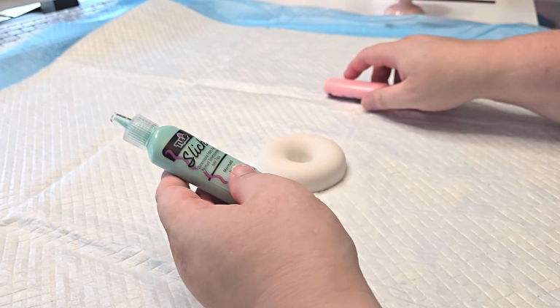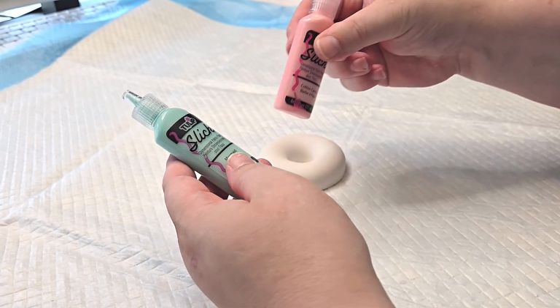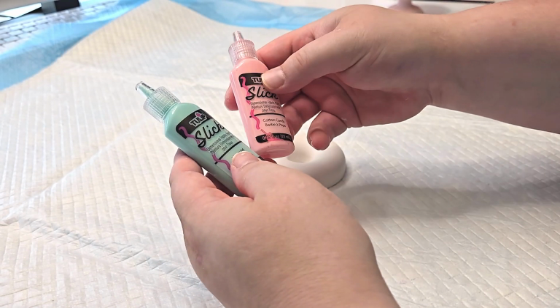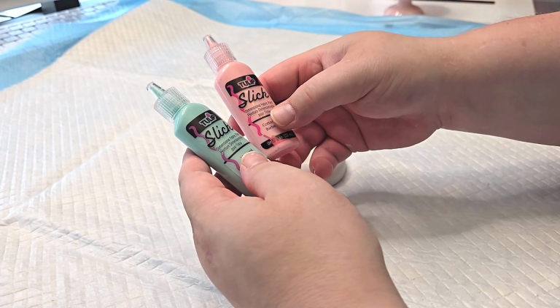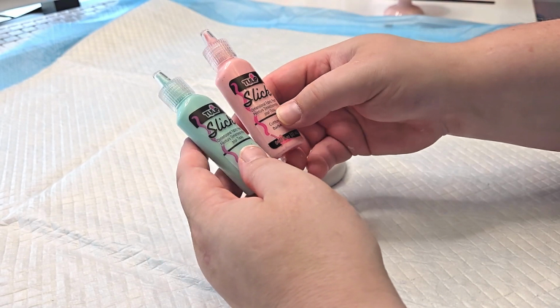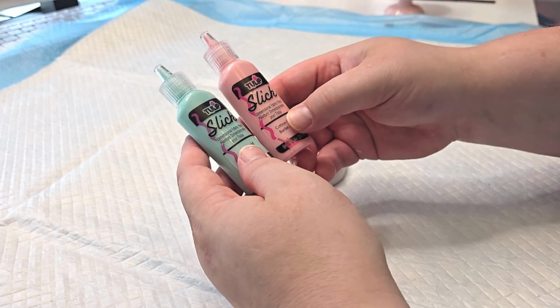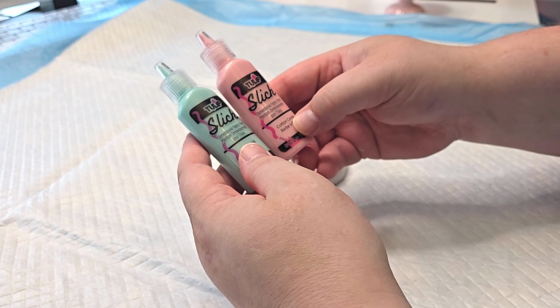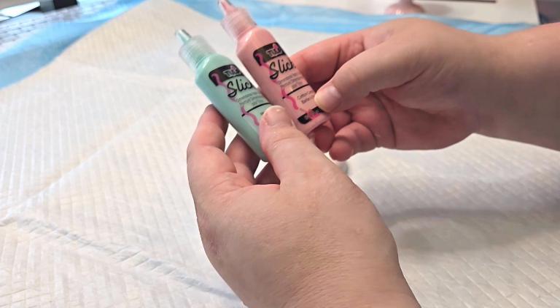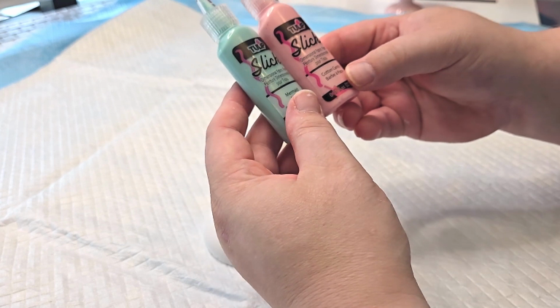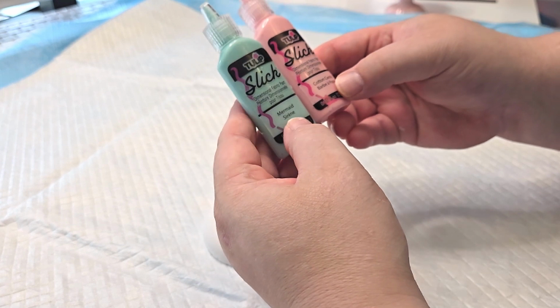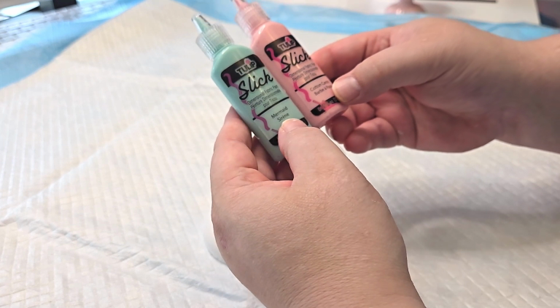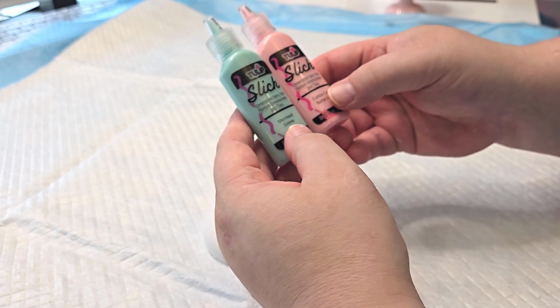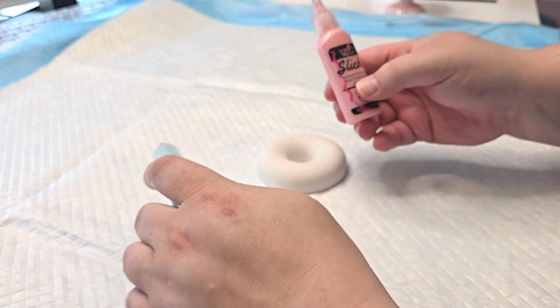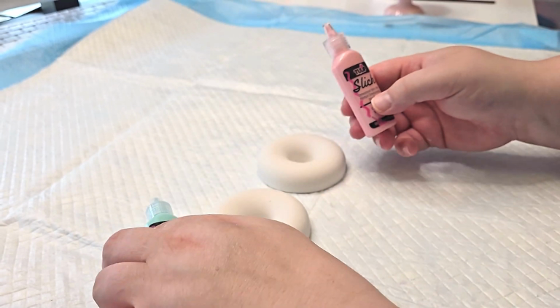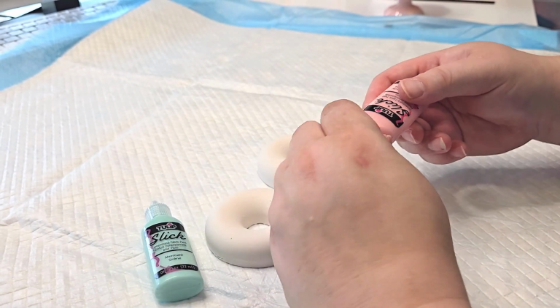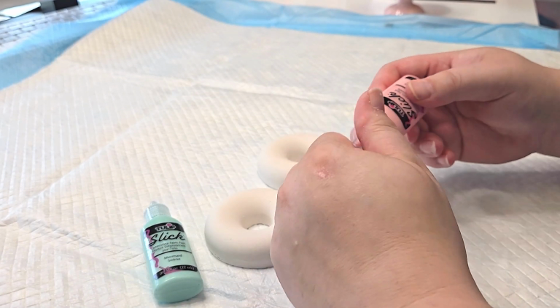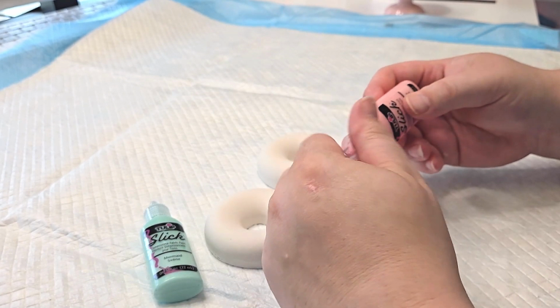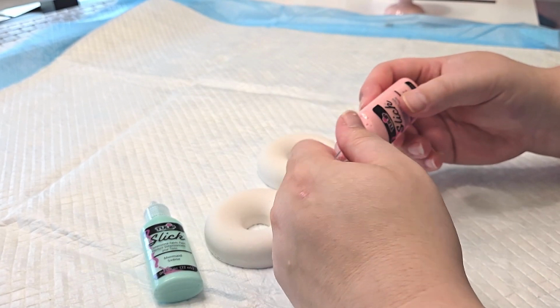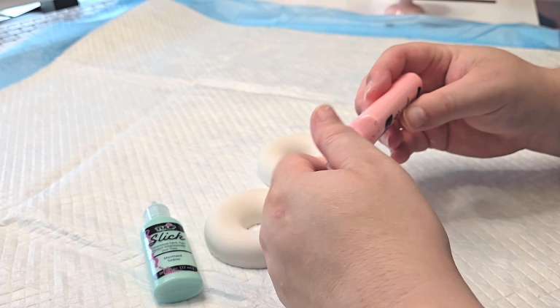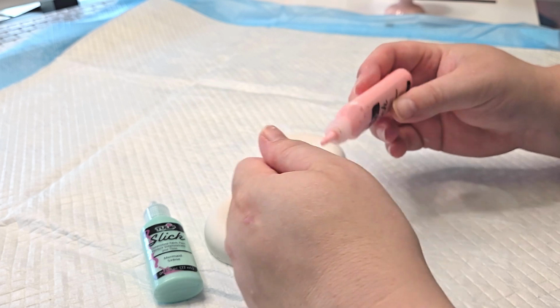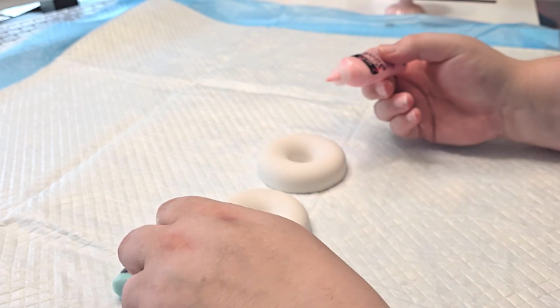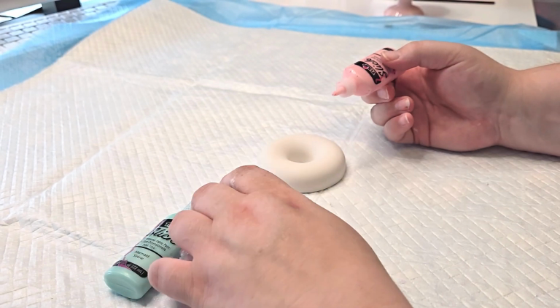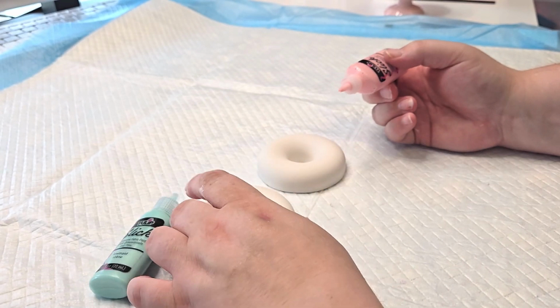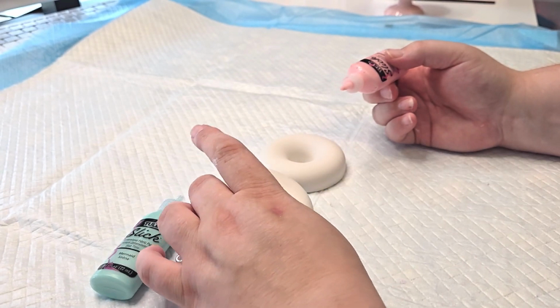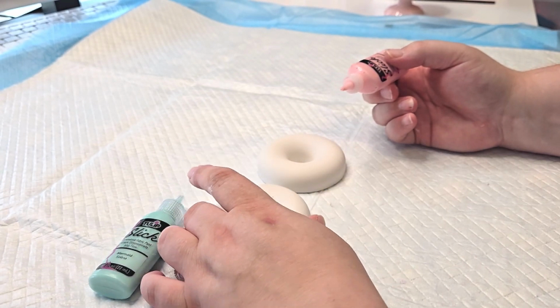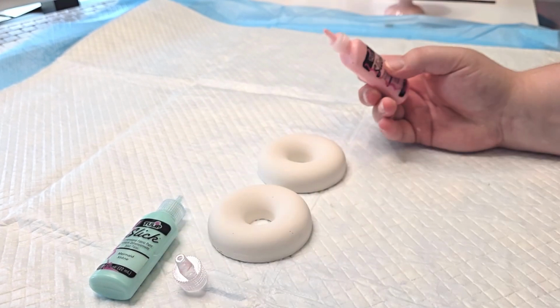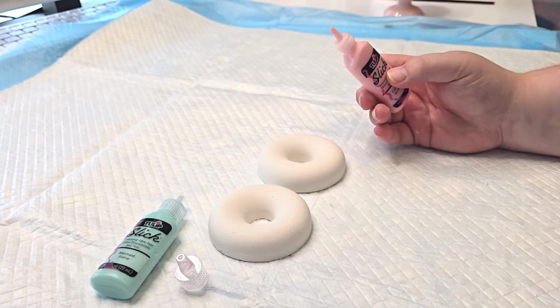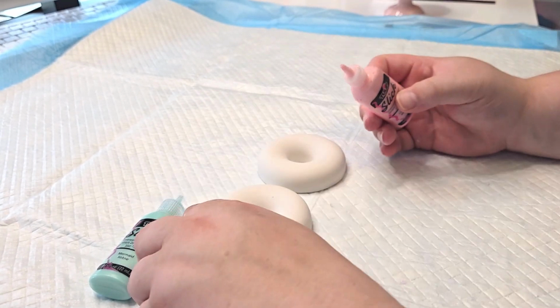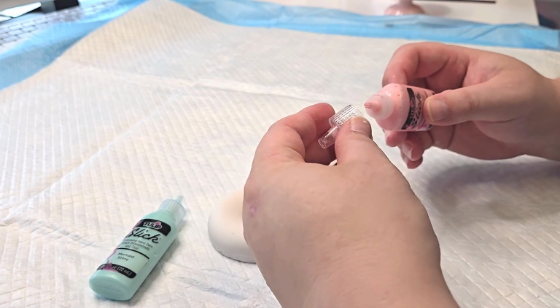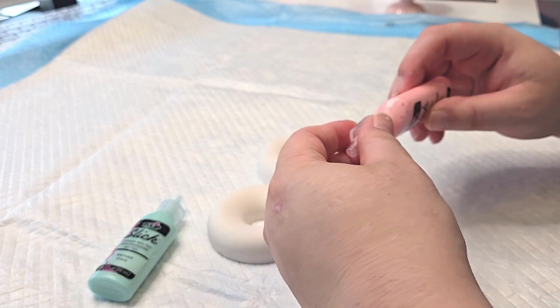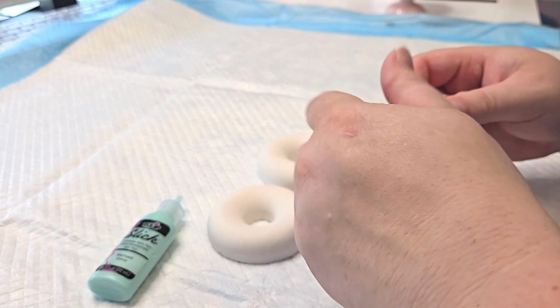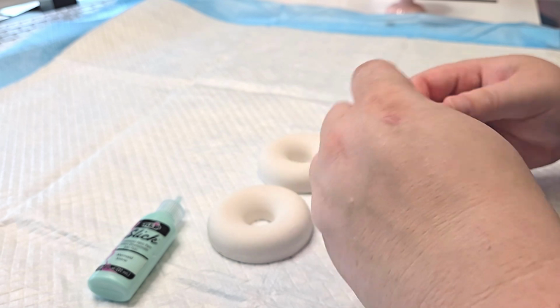I'm going to use these Tulip Slick paints — cotton candy and mermaid — and I am going to go ahead and drizzle it on here and leave it white. Actually, I probably should paint them first.